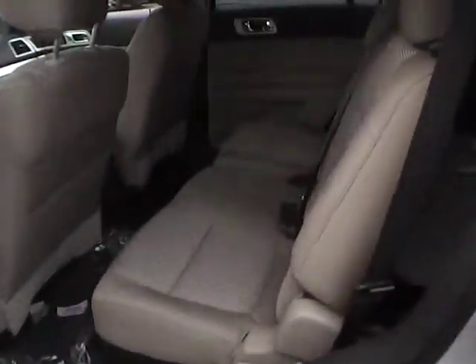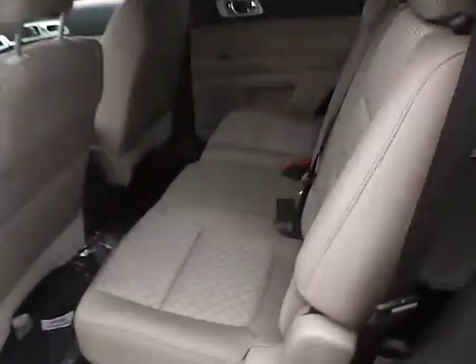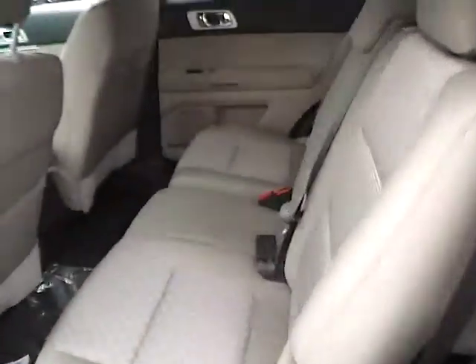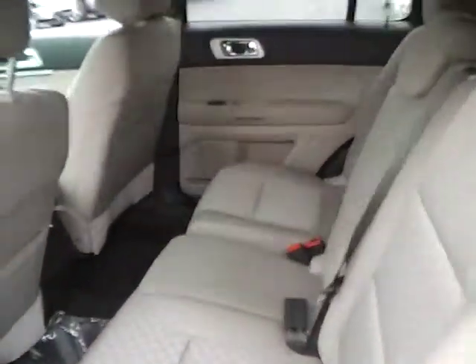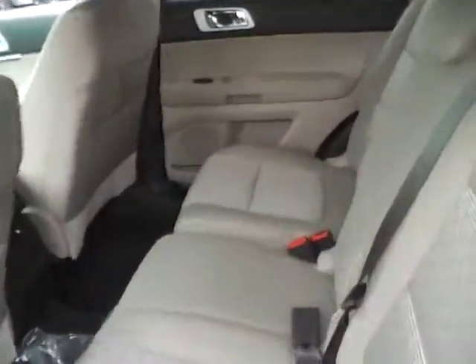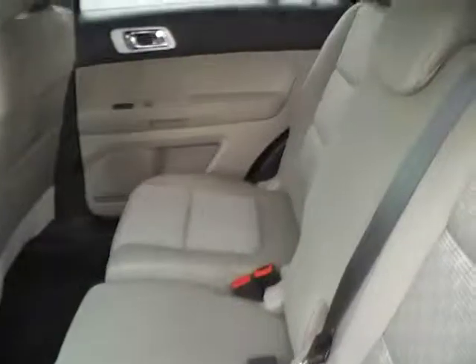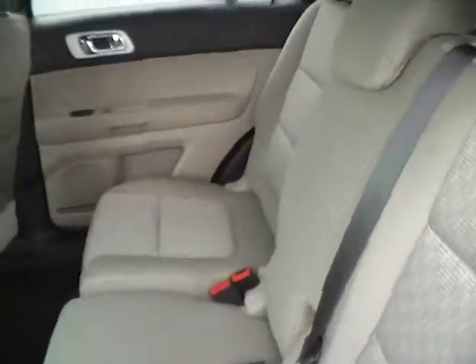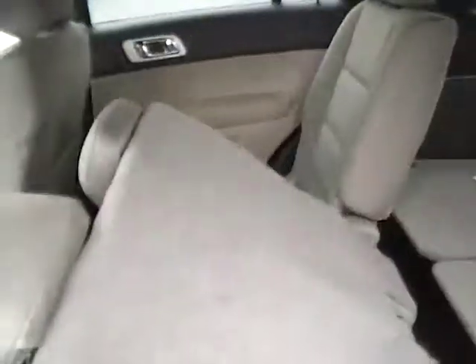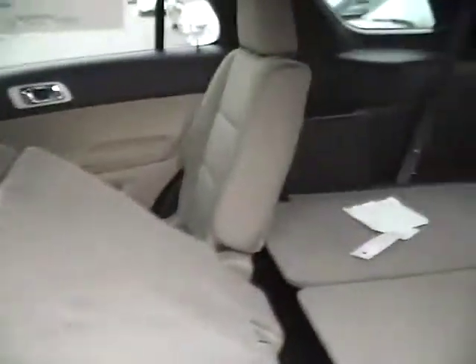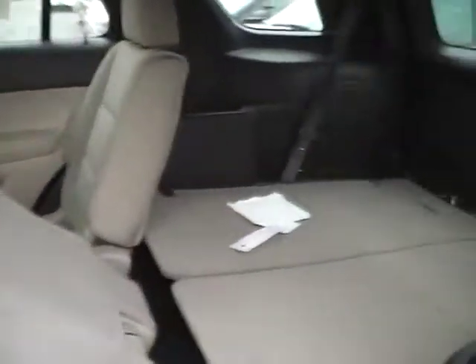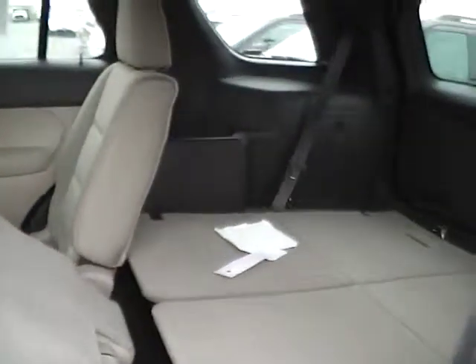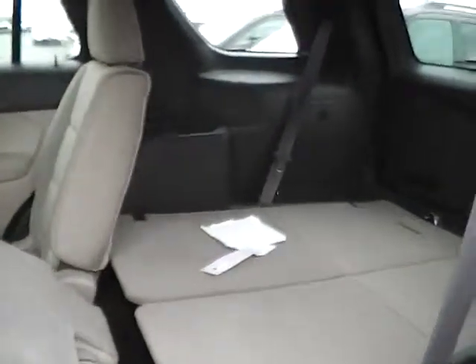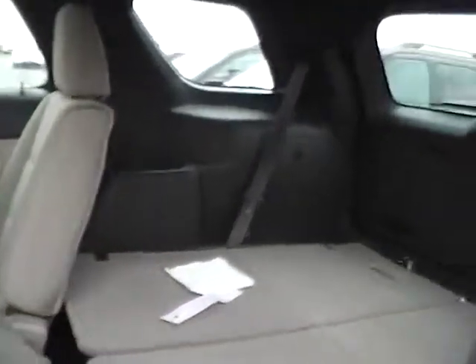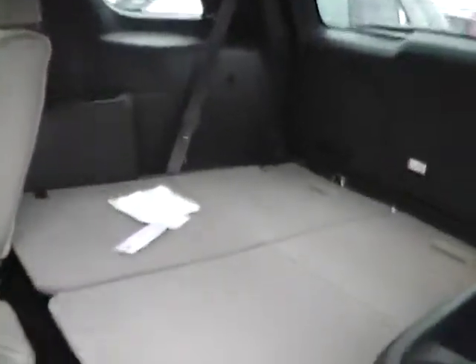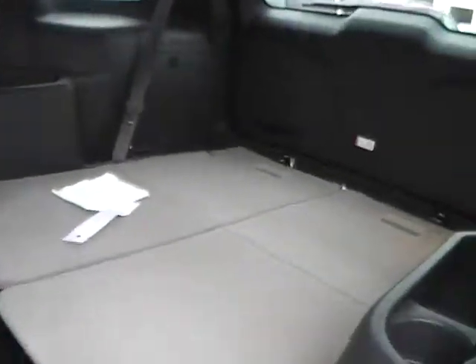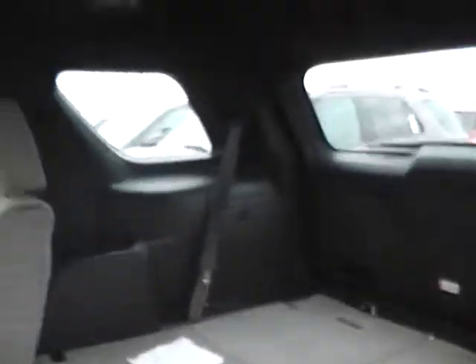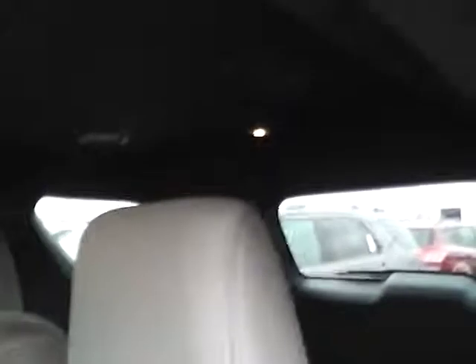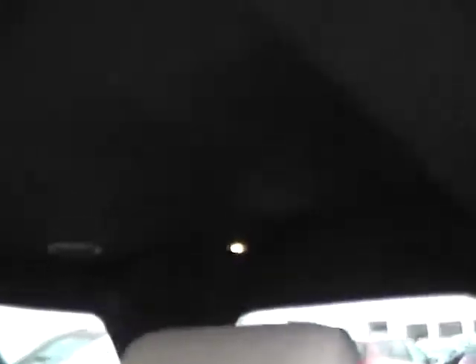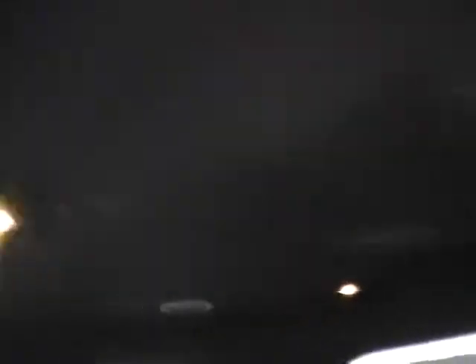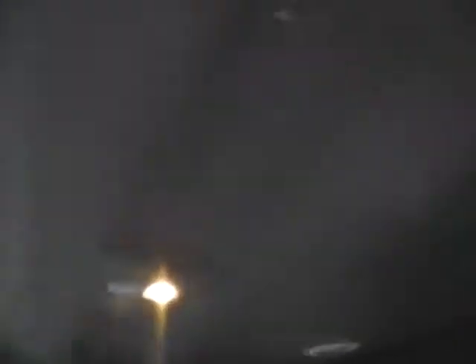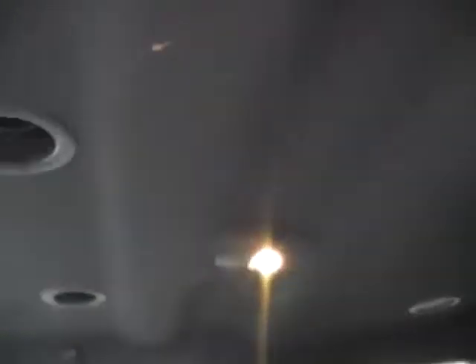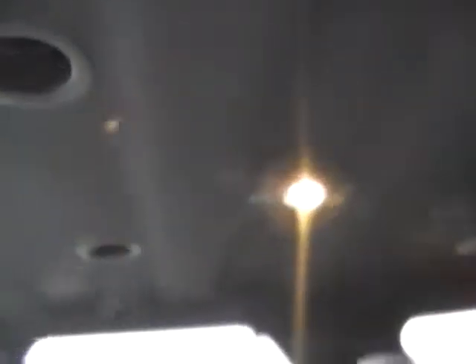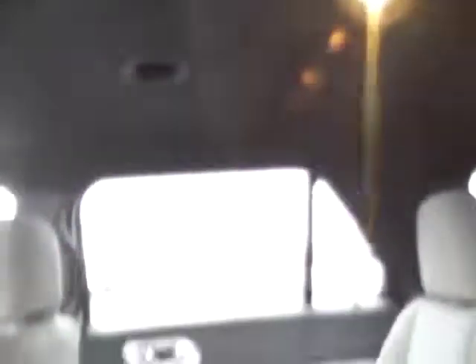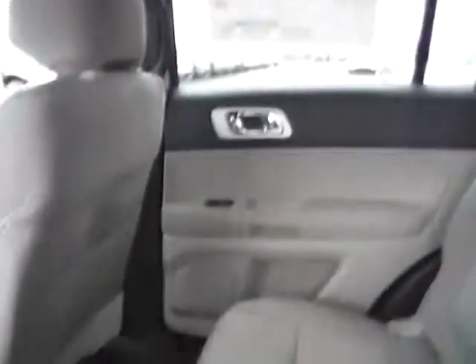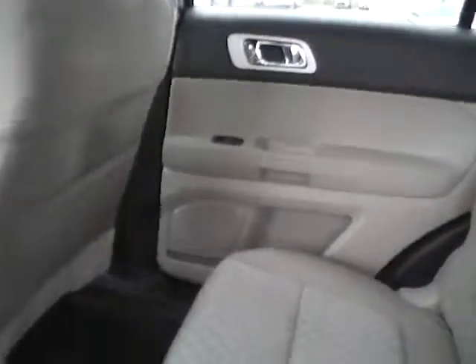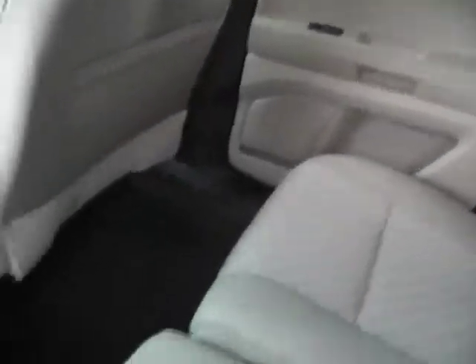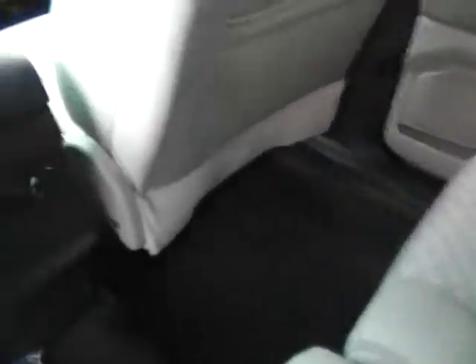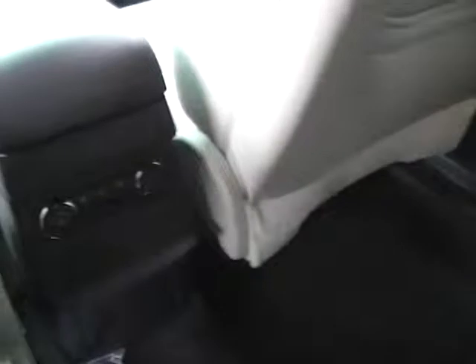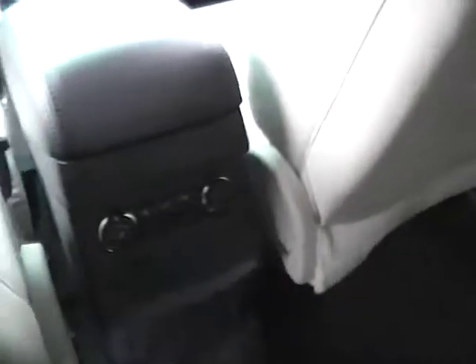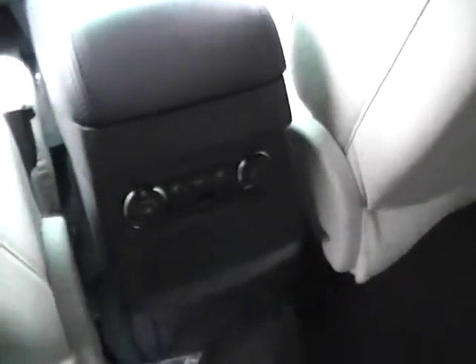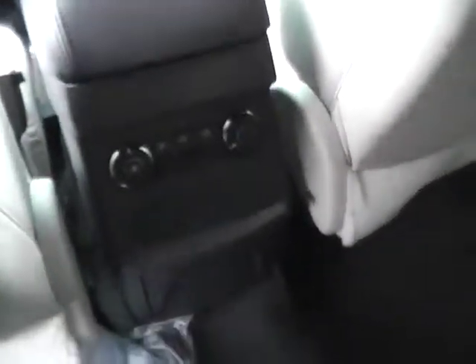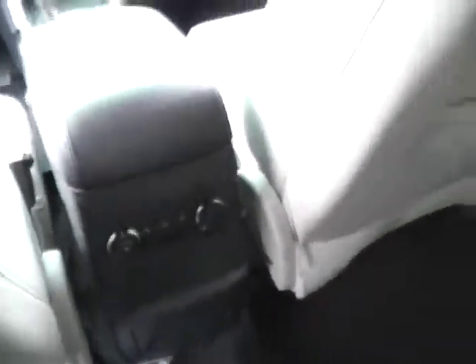The rear bench seating also folds for additional cargo space as well as 3rd row entry. There are air vents throughout, rear reading lamps, lots of leg room, rear climate controls, and a power outlet.